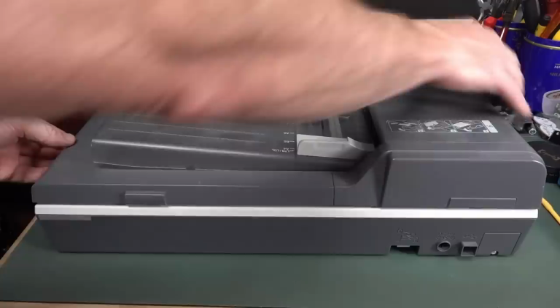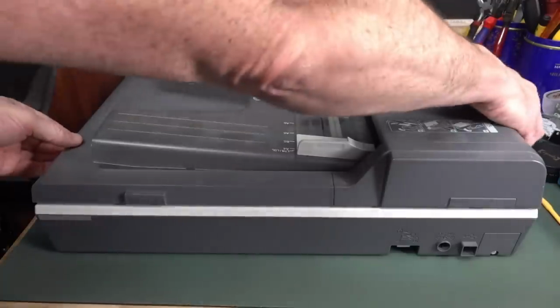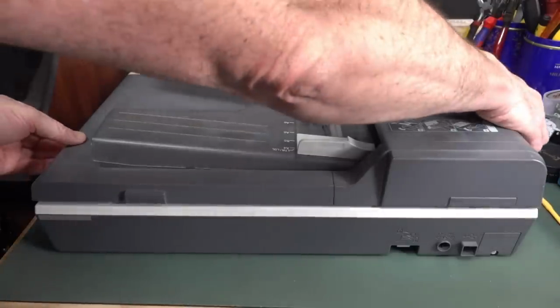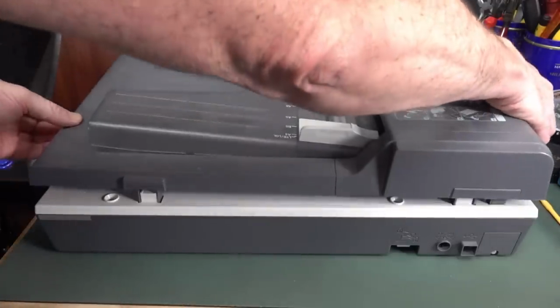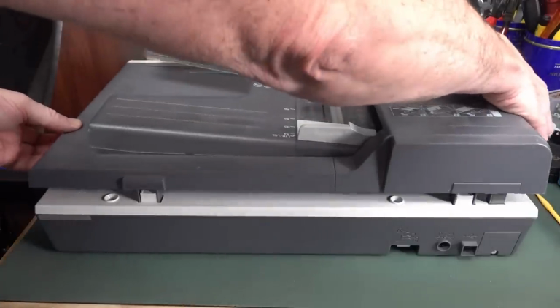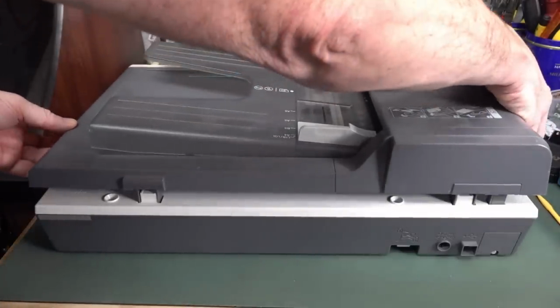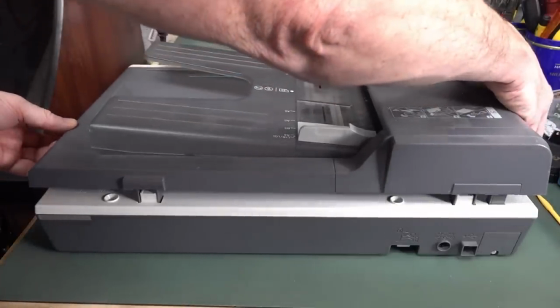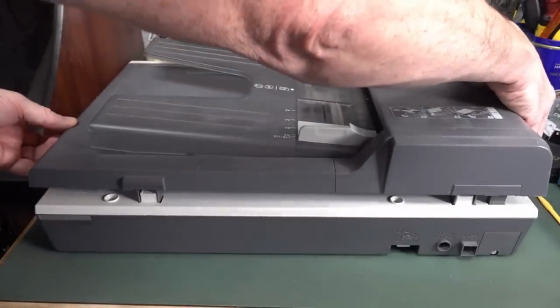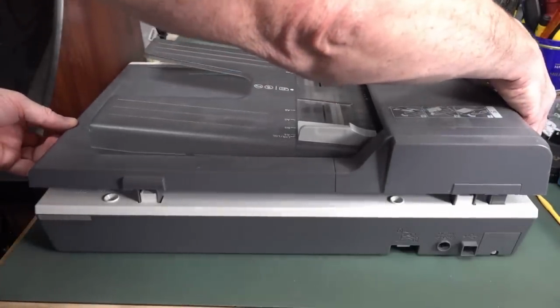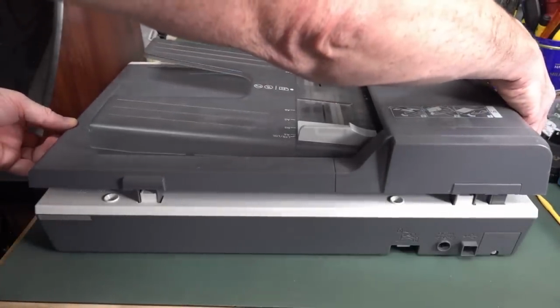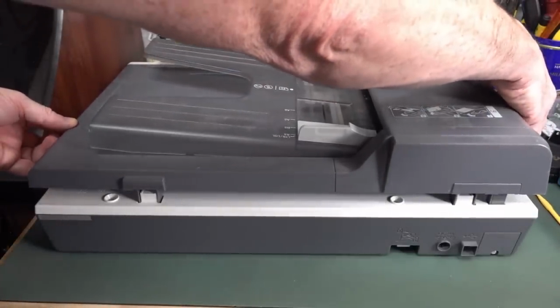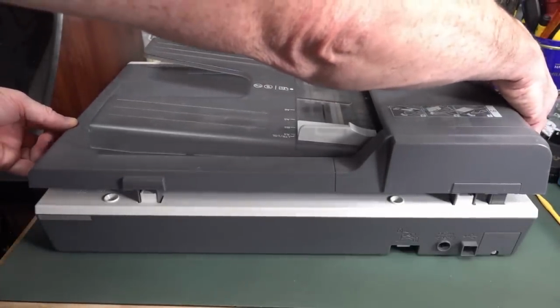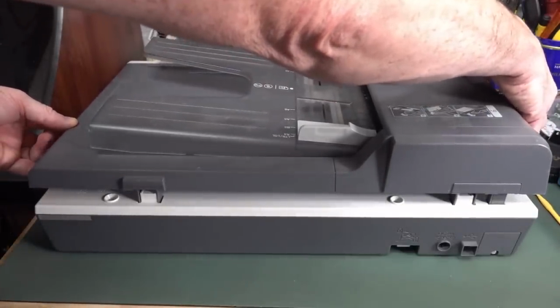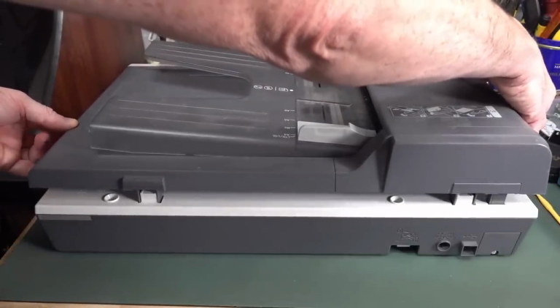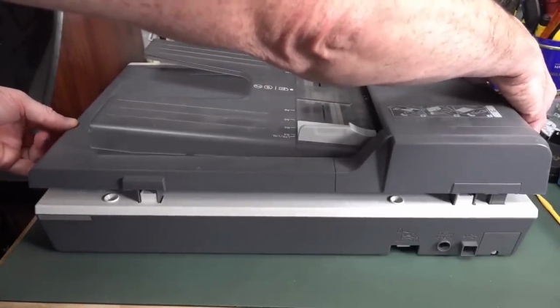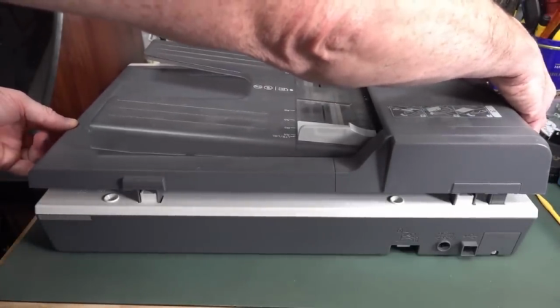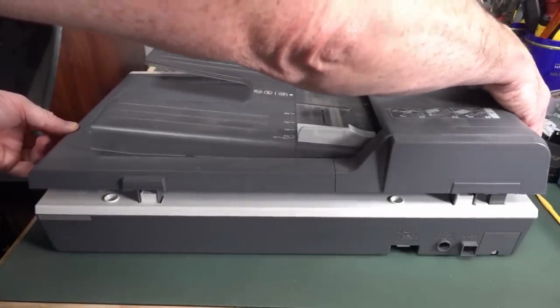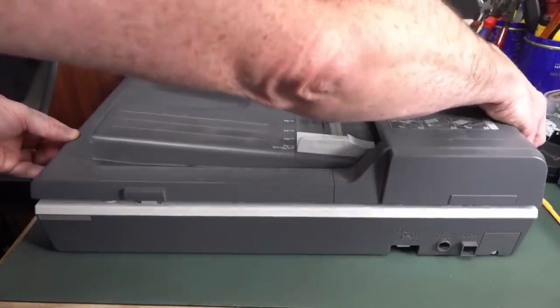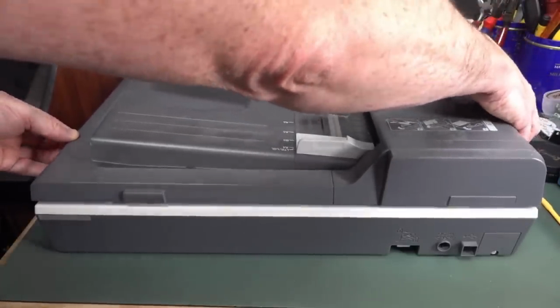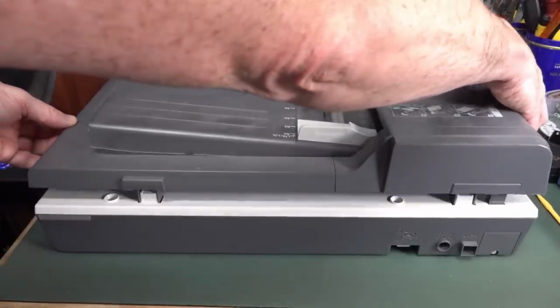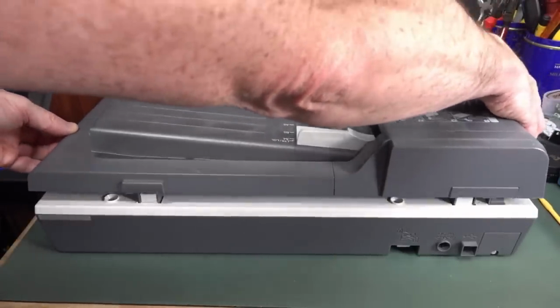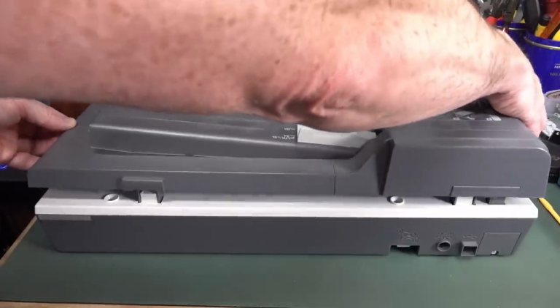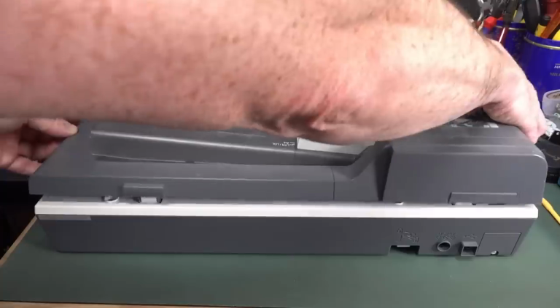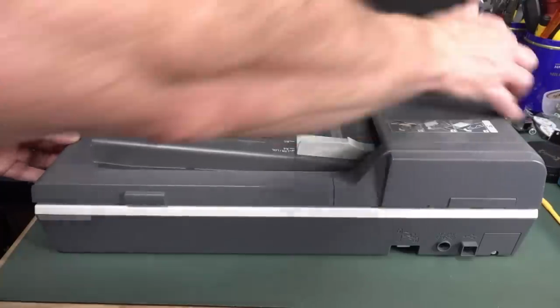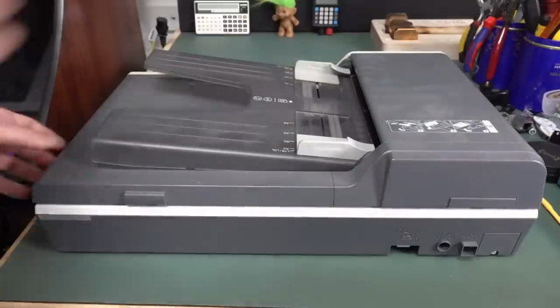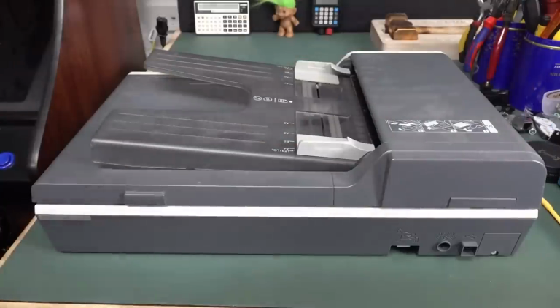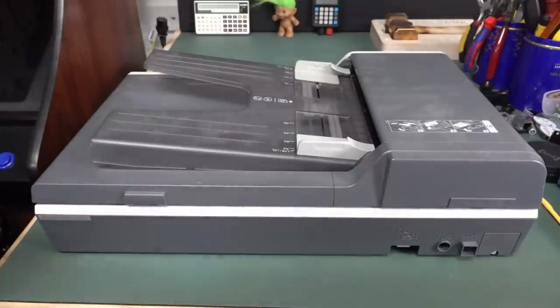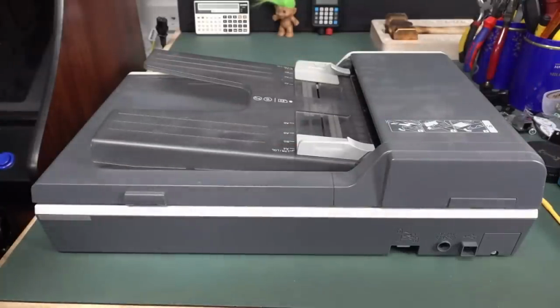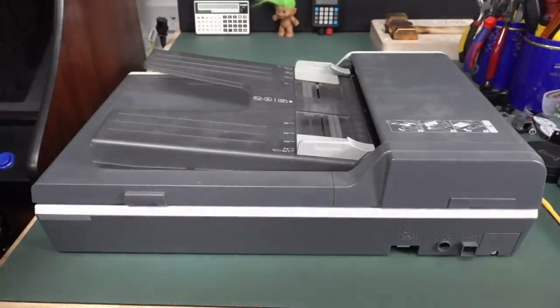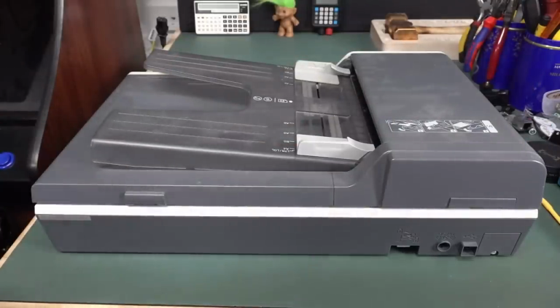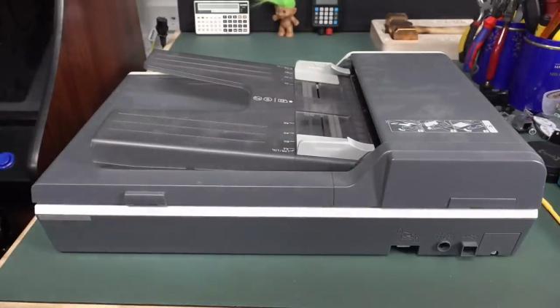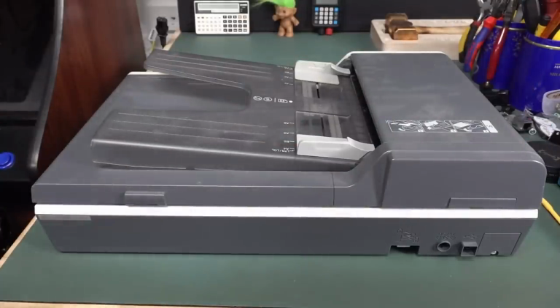You can put reasonable size stuff in there on the scanner bed. I think it's just really nice.